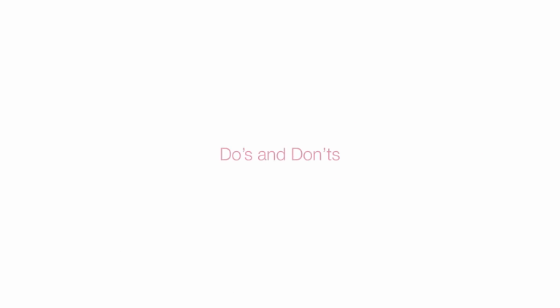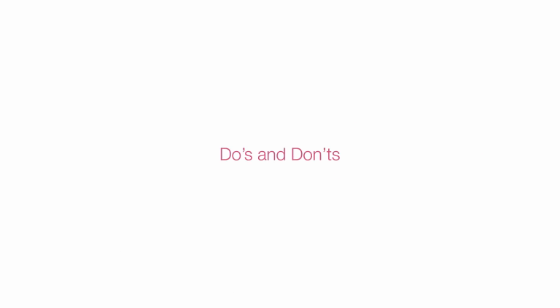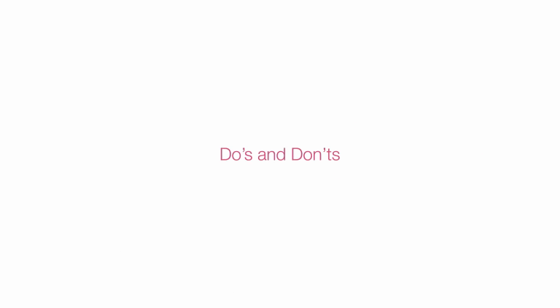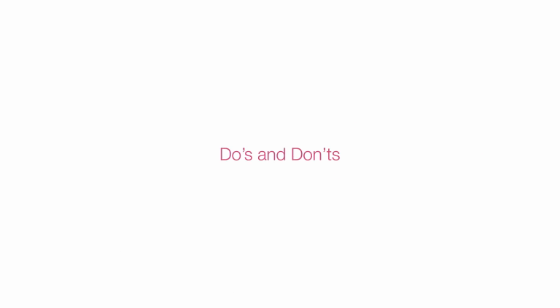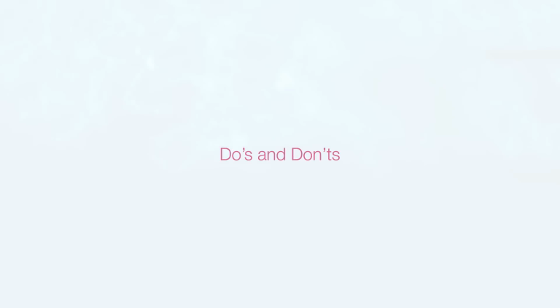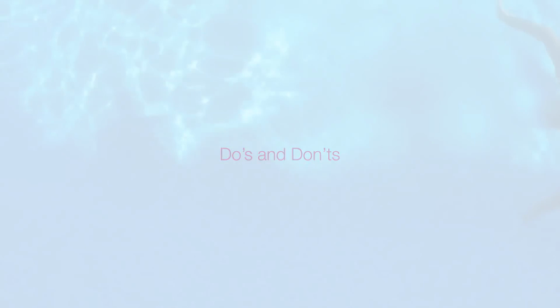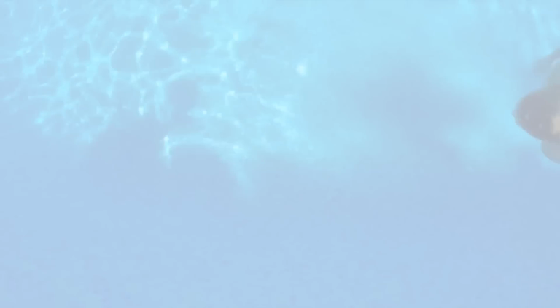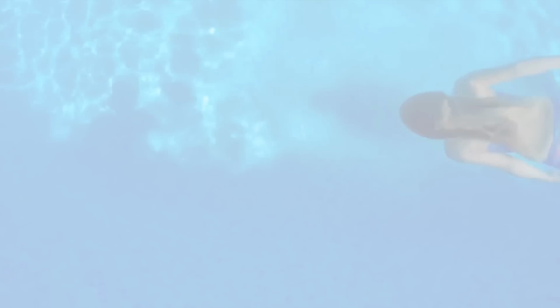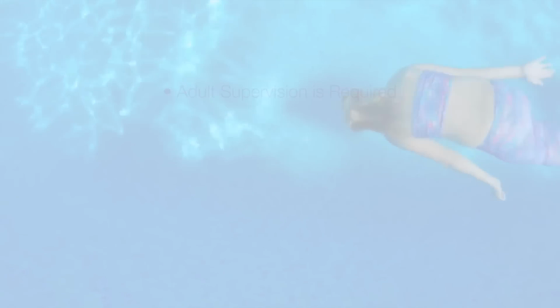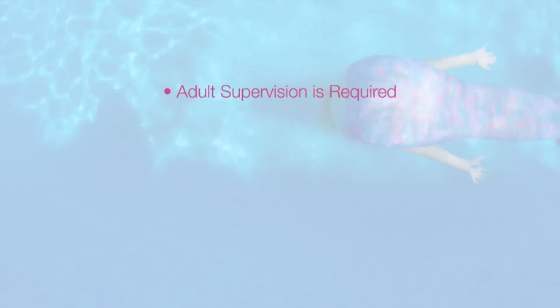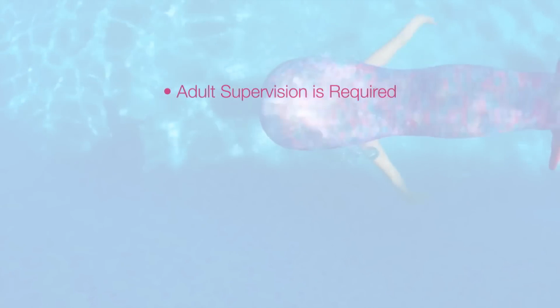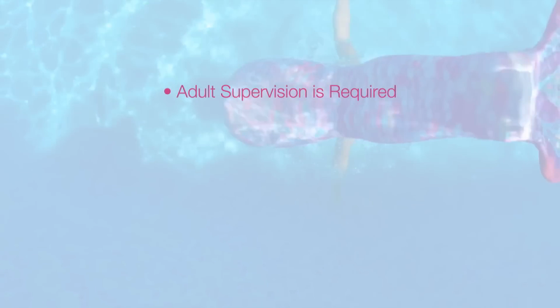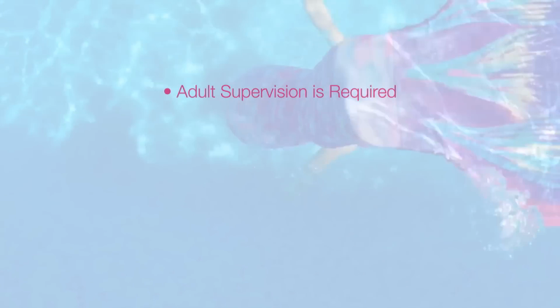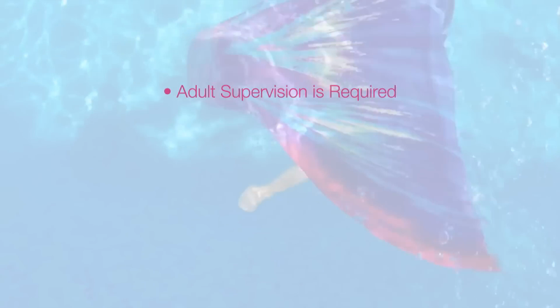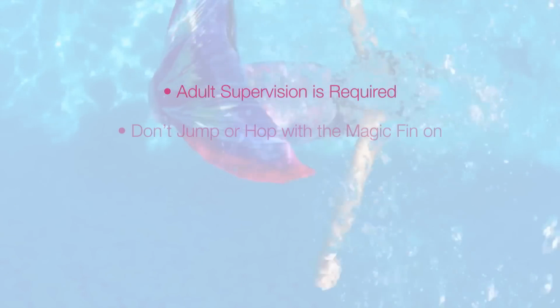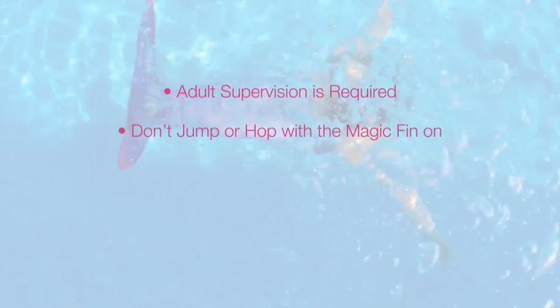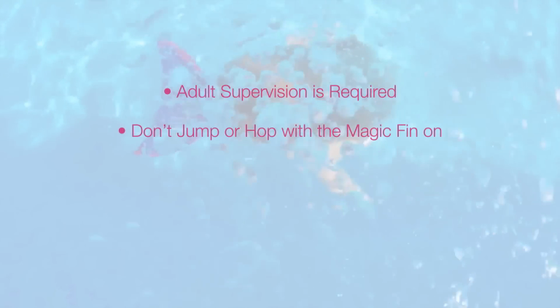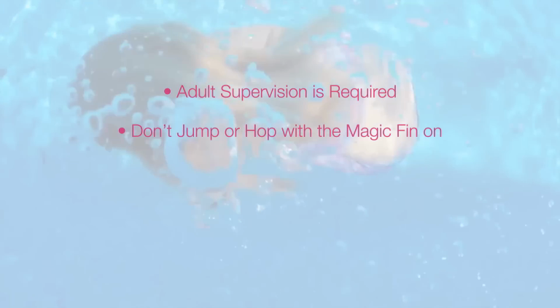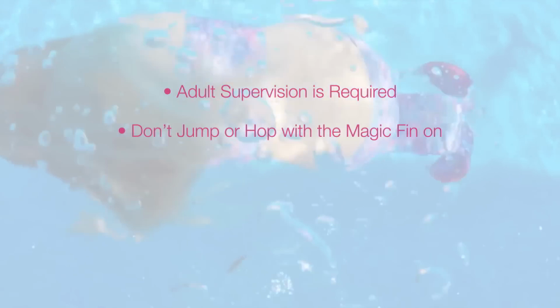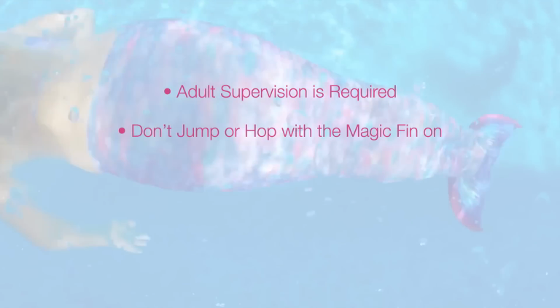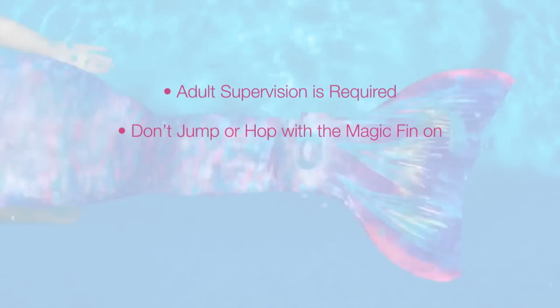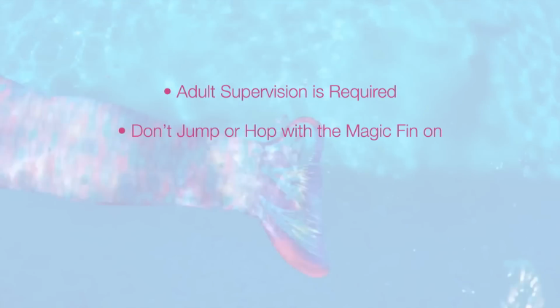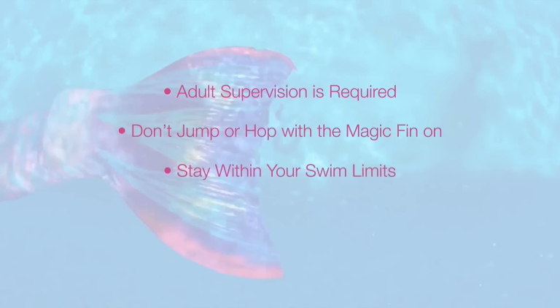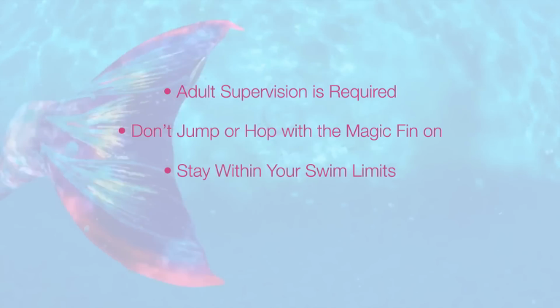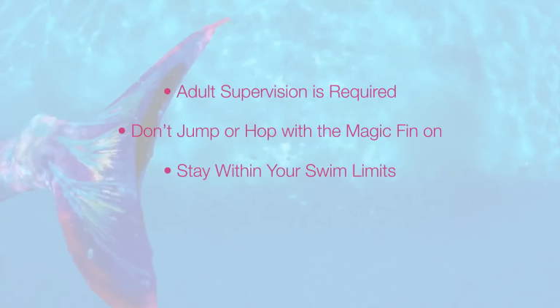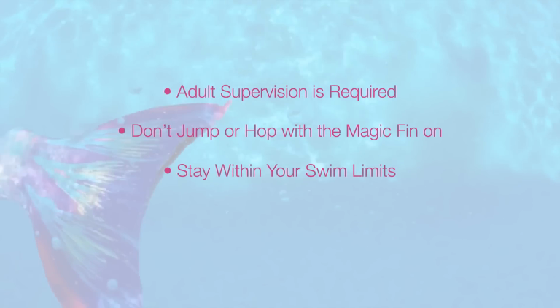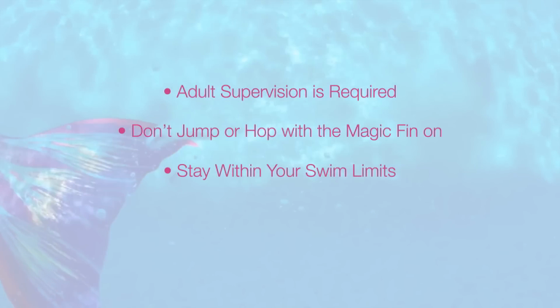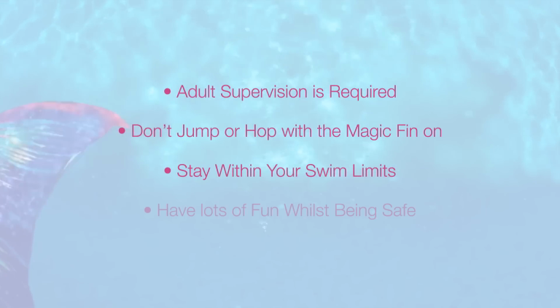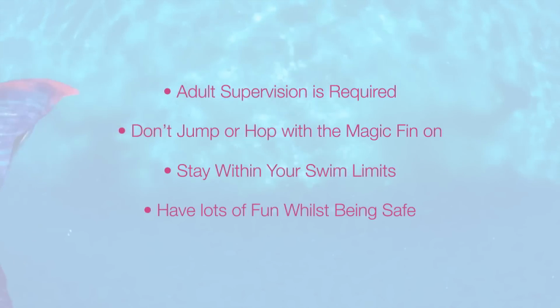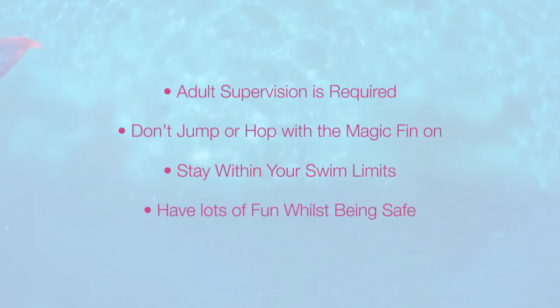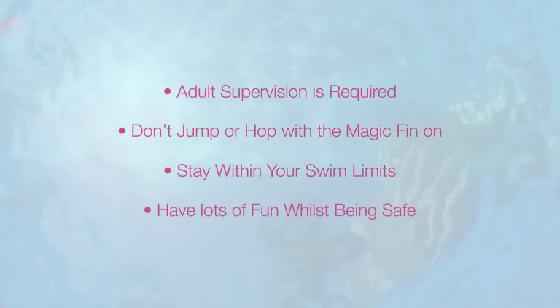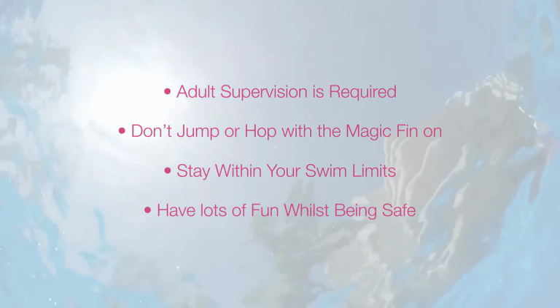Do's and don'ts. Adult supervision is required. Don't jump or hop with the Magic Fin on. Stay within your swim limits. Have lots of fun whilst being safe.